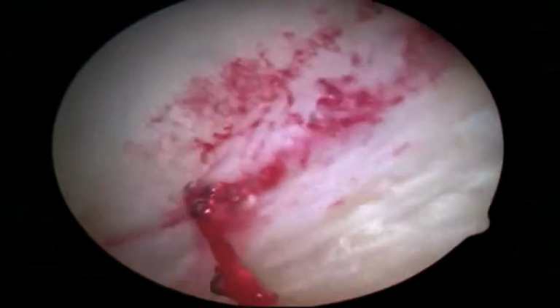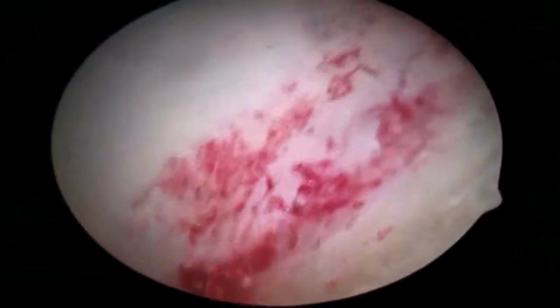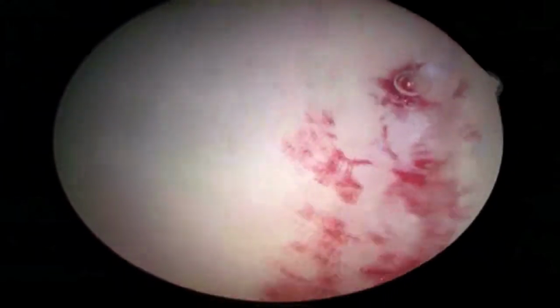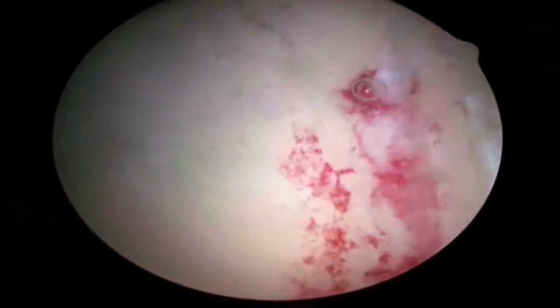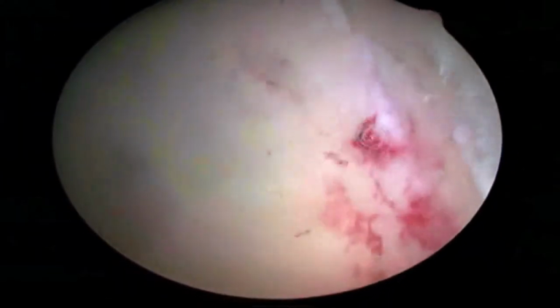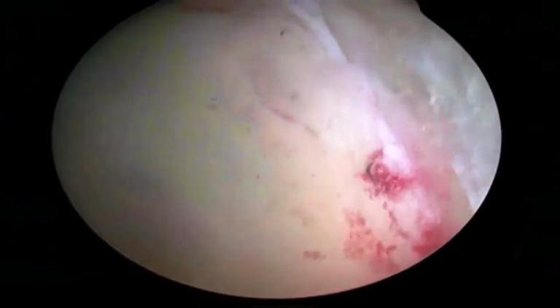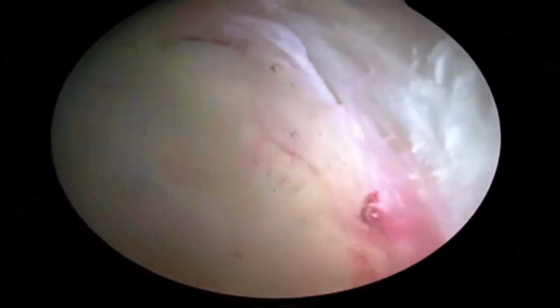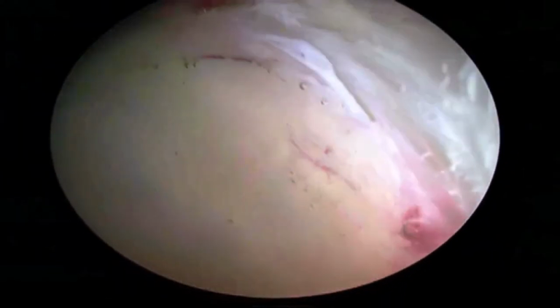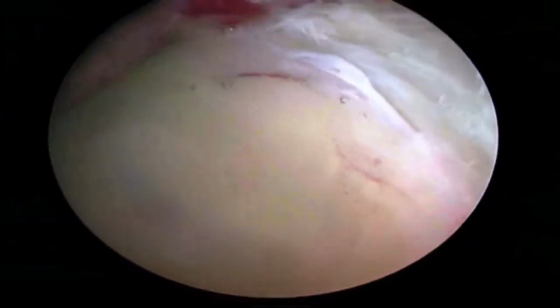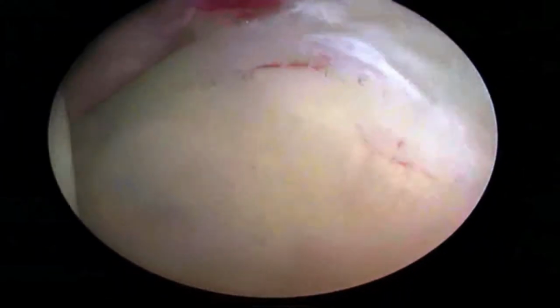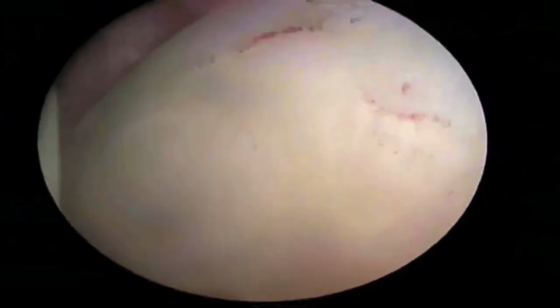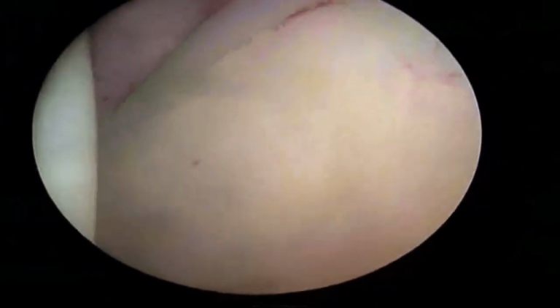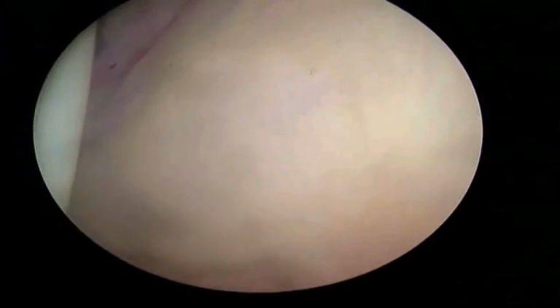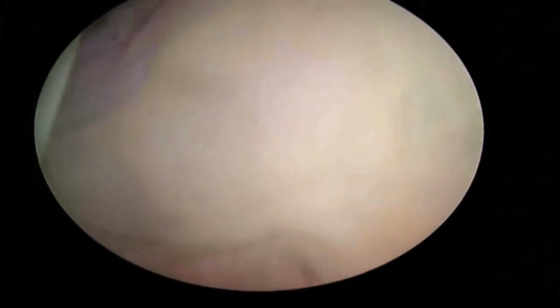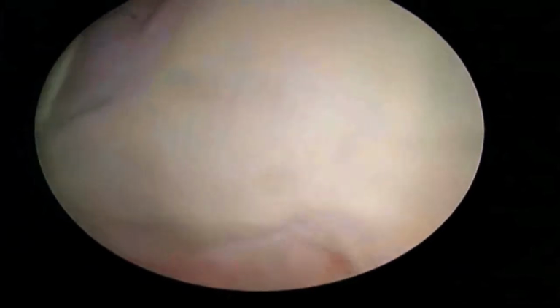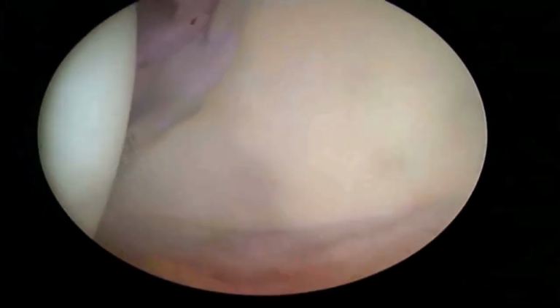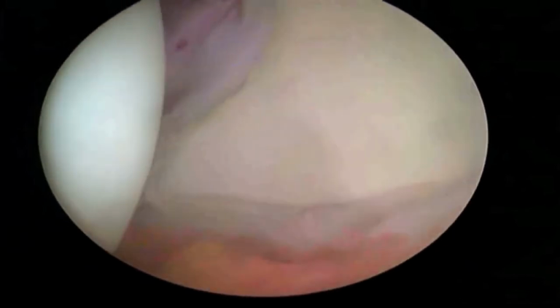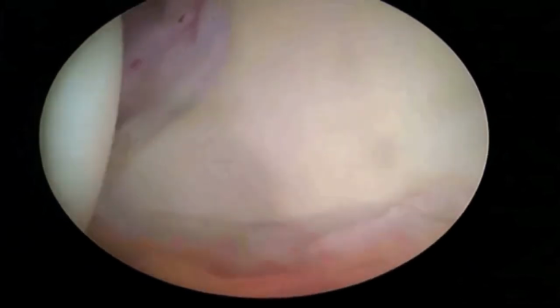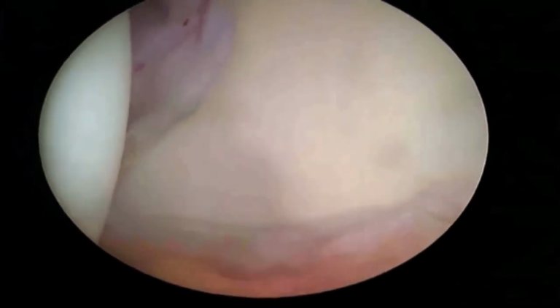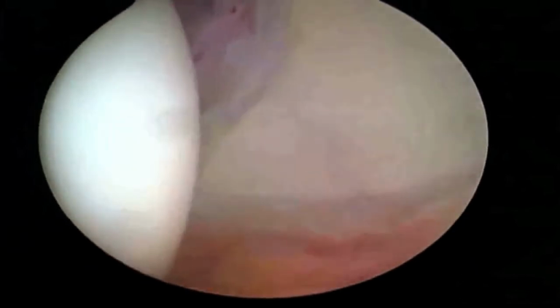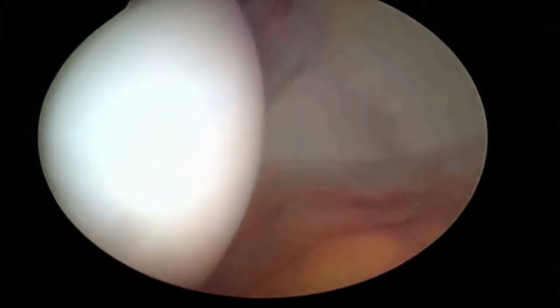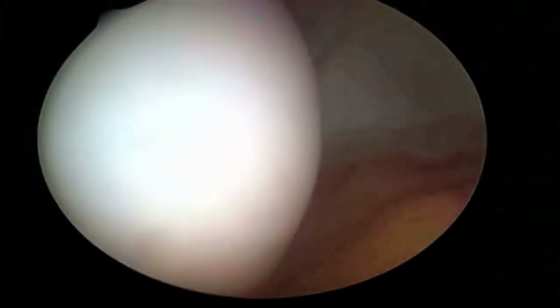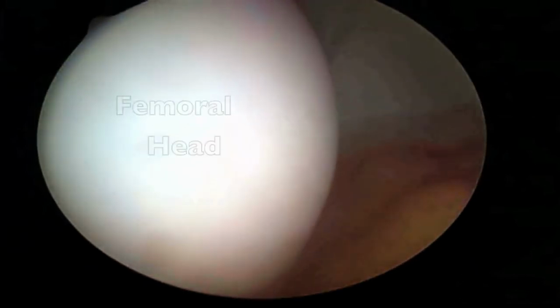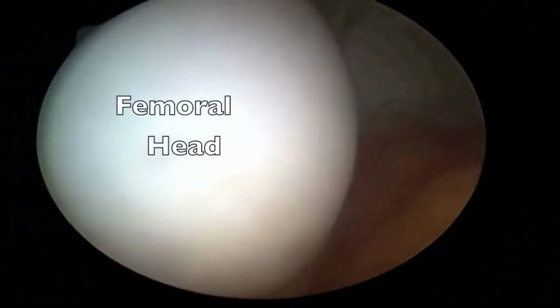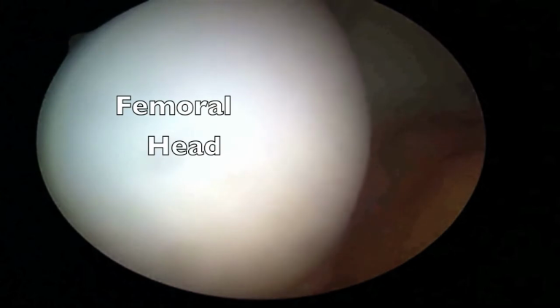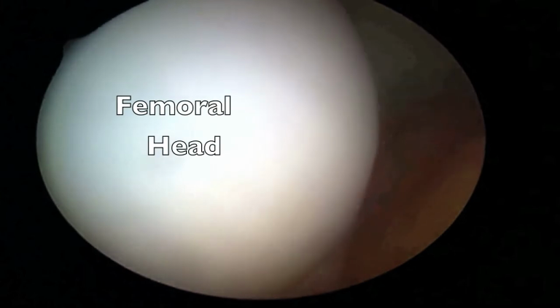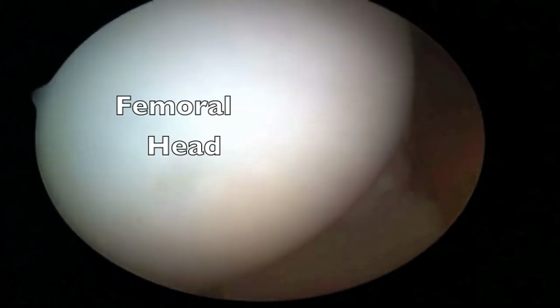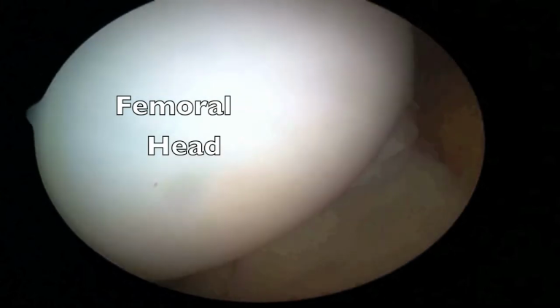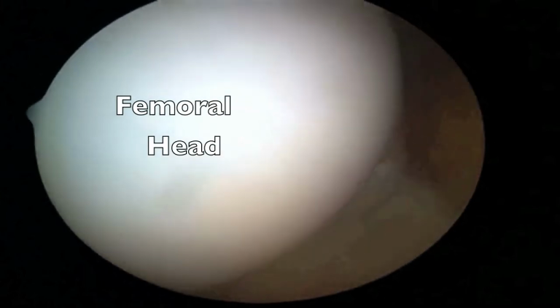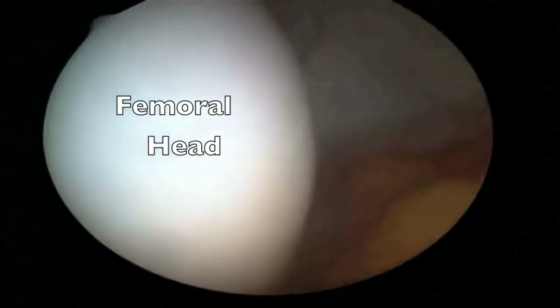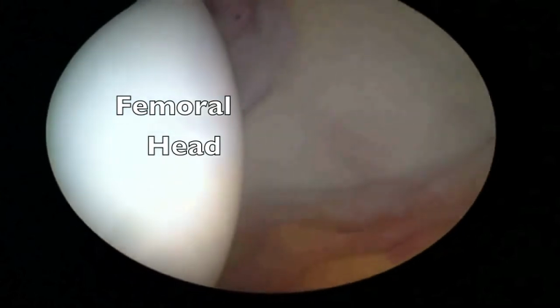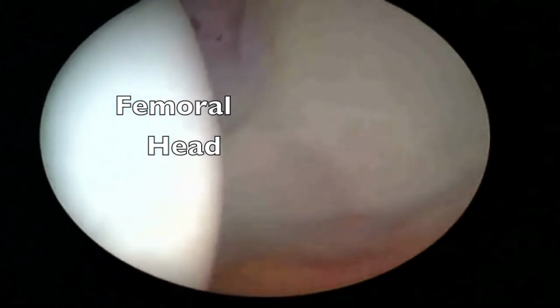Here we're looking around the entire margin of the cup of the joint, or the acetabulum, and one can see the femoral head well. This is also performed during a diagnostic arthroscopy to look for any associated damage.